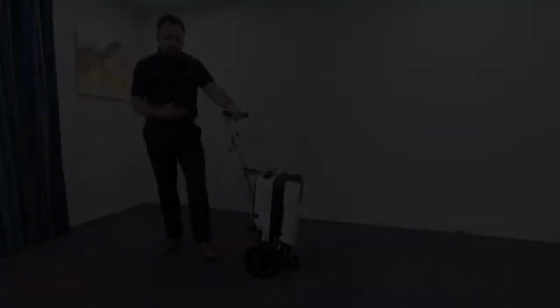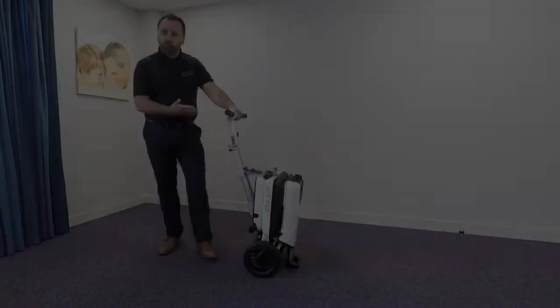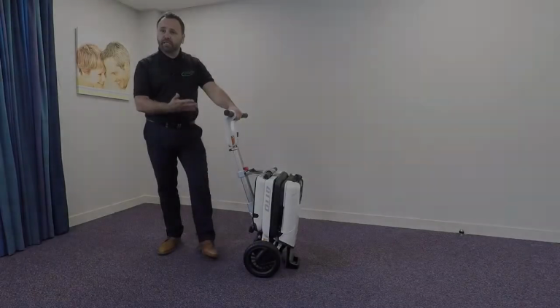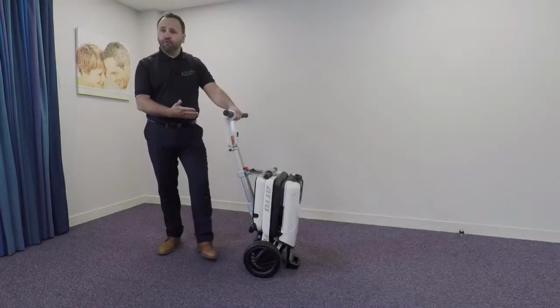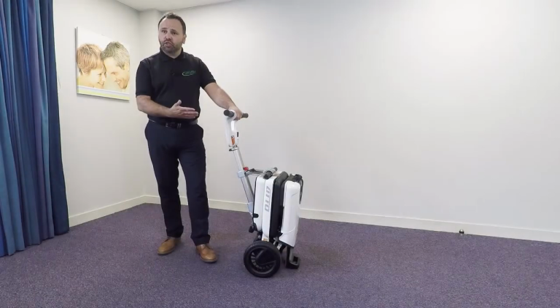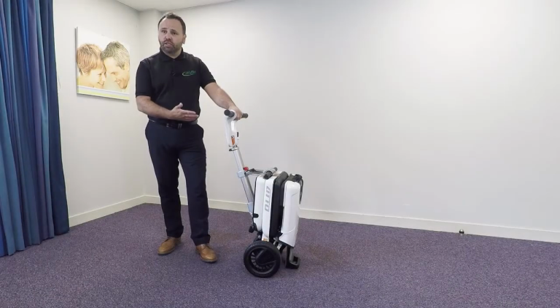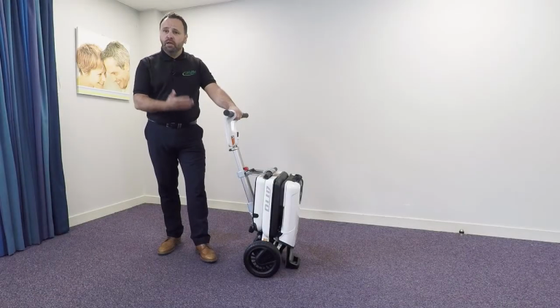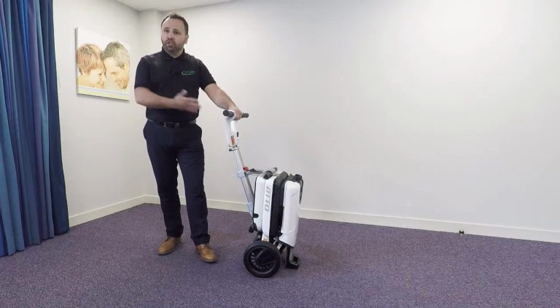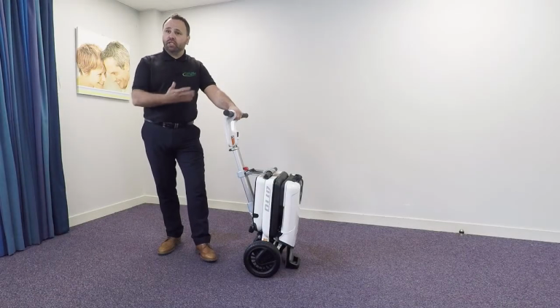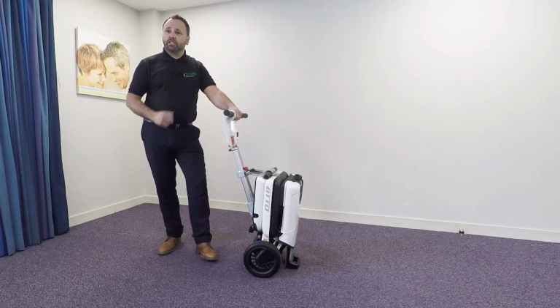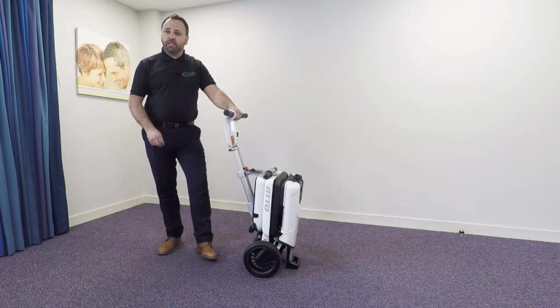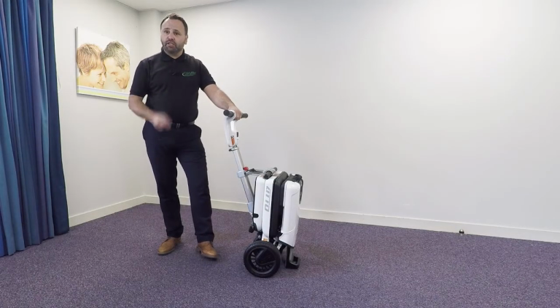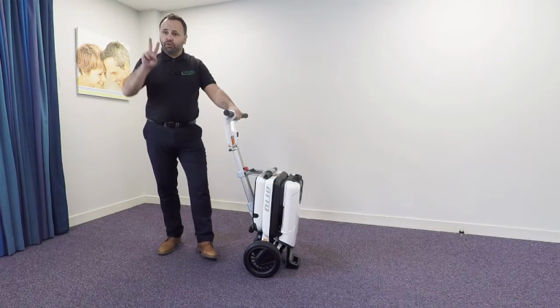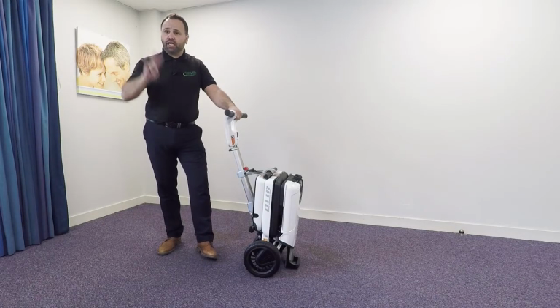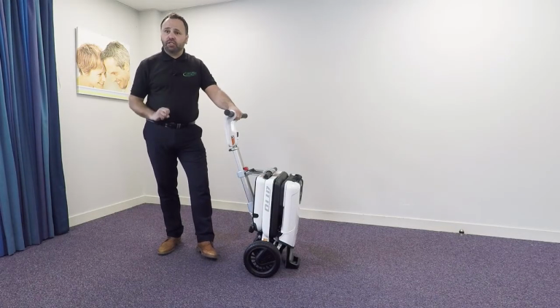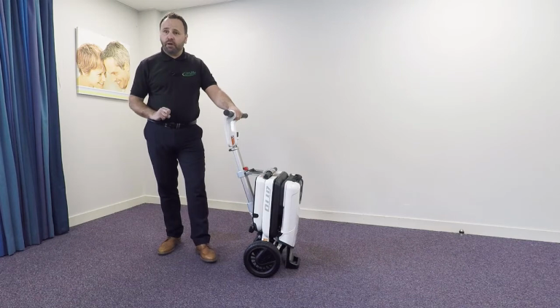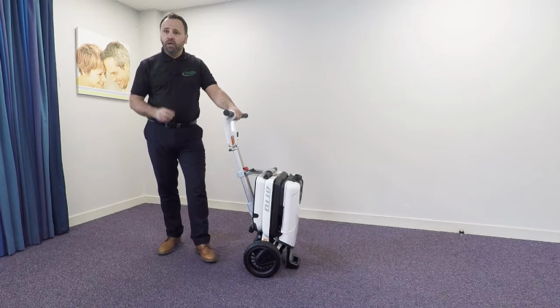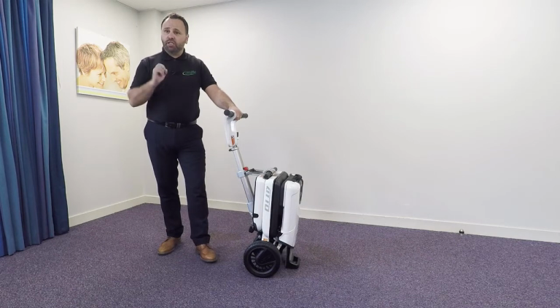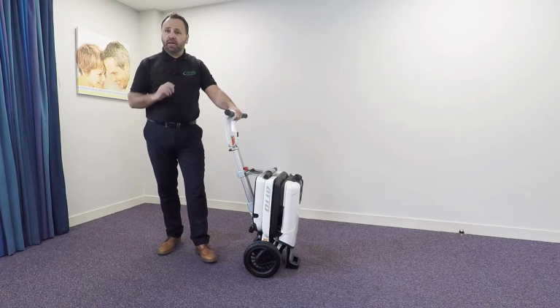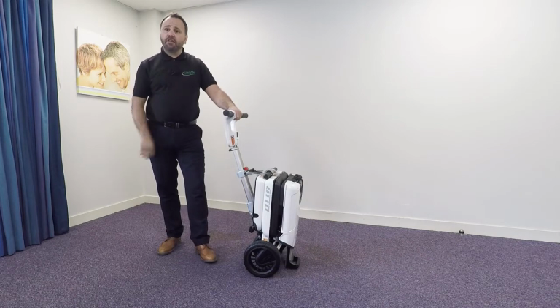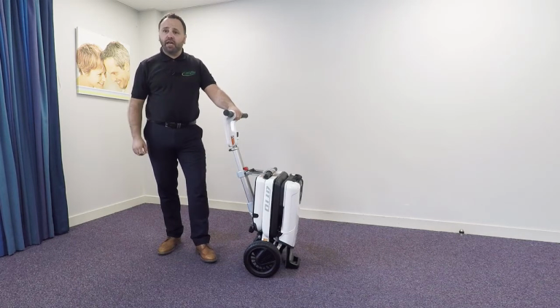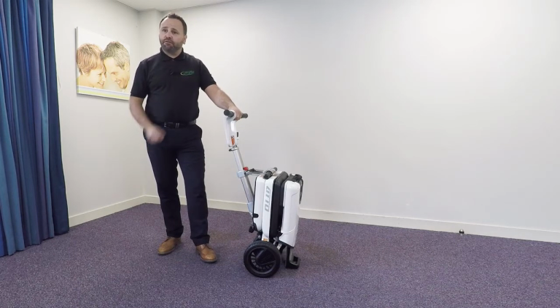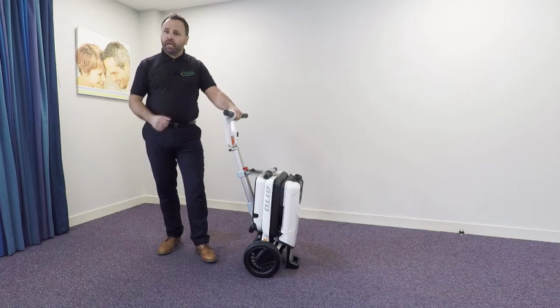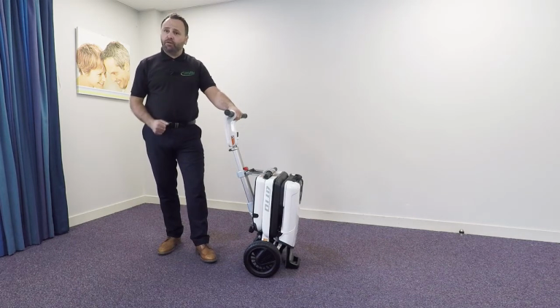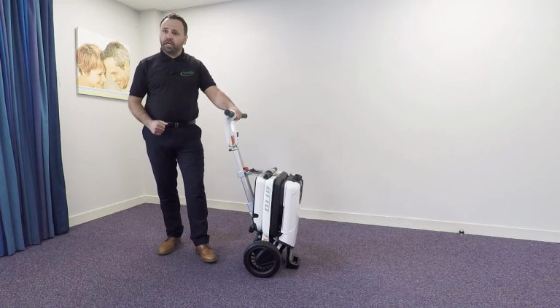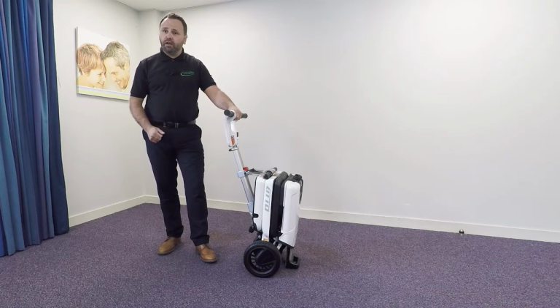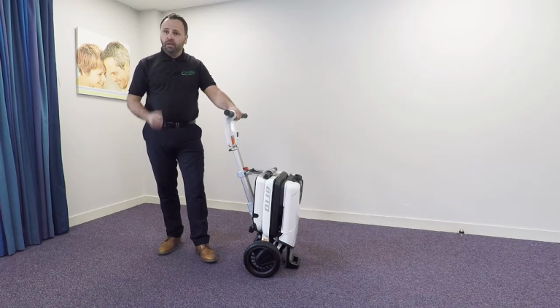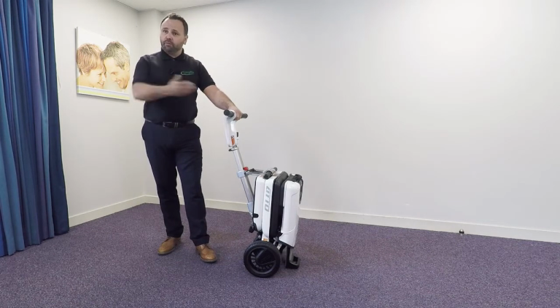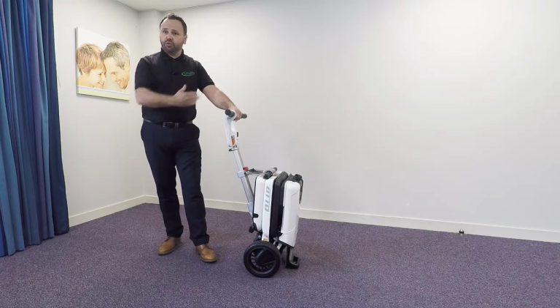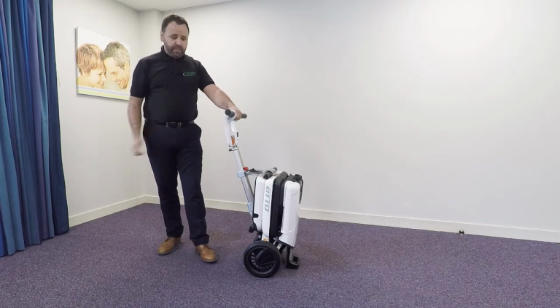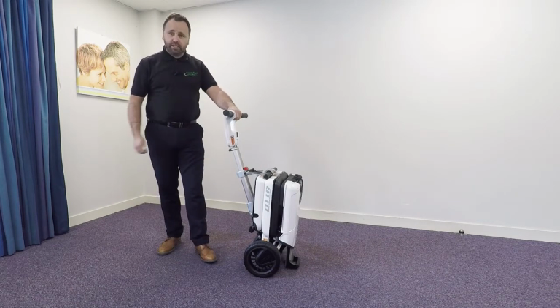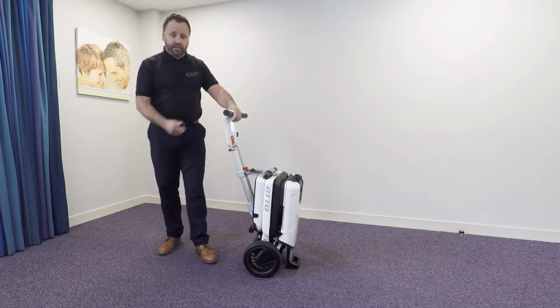Not only is this a folding scooter, the scooter actually splits into two sections as well, just to make it even lighter for getting in and out of your car. Let me show you how easy this is done.